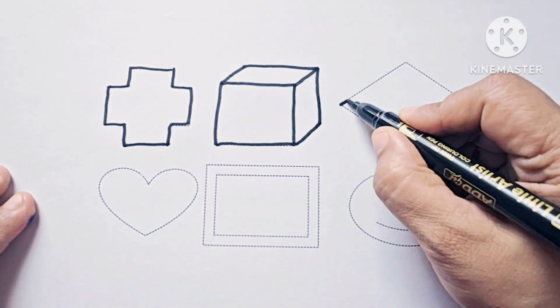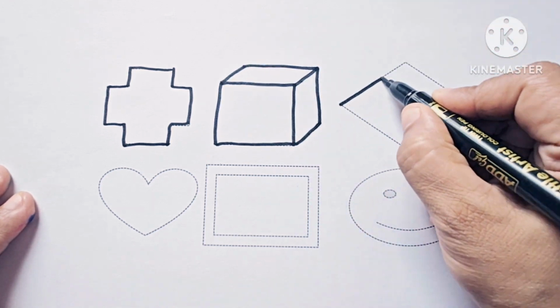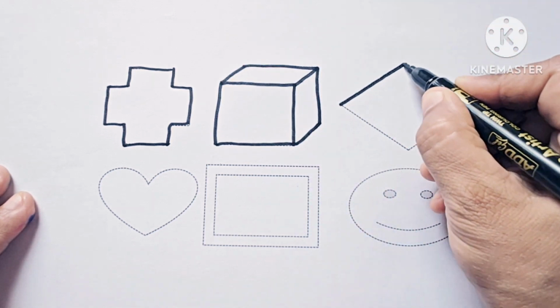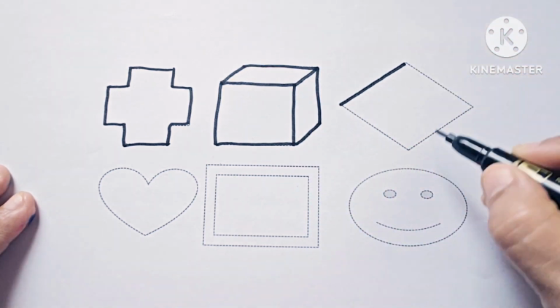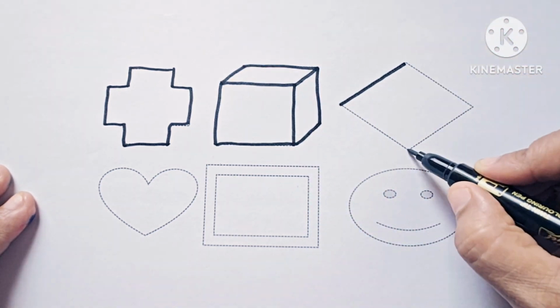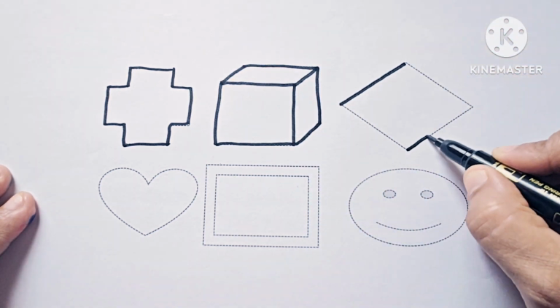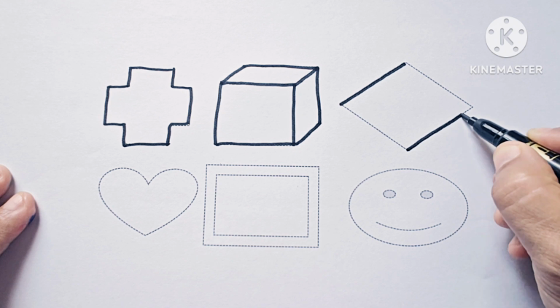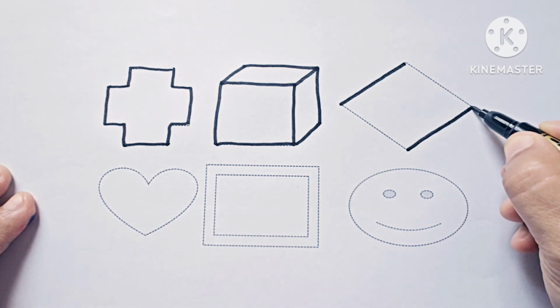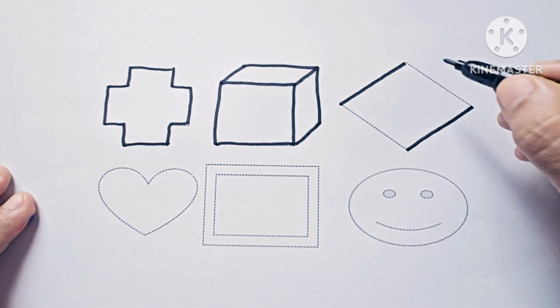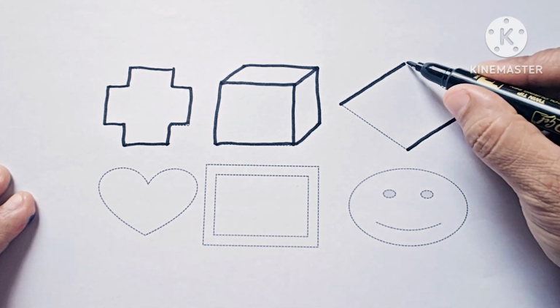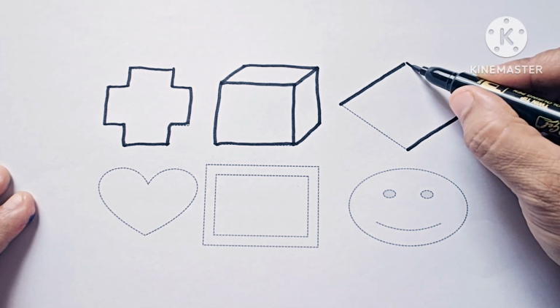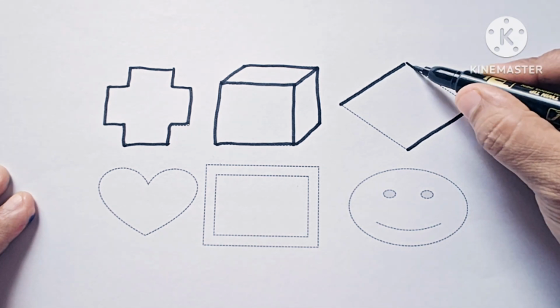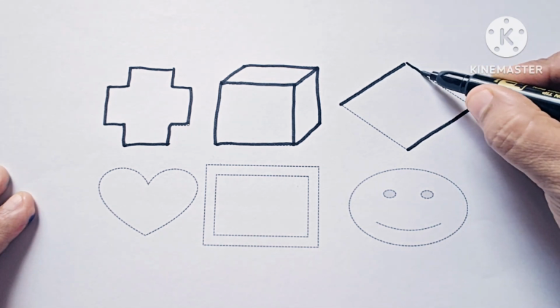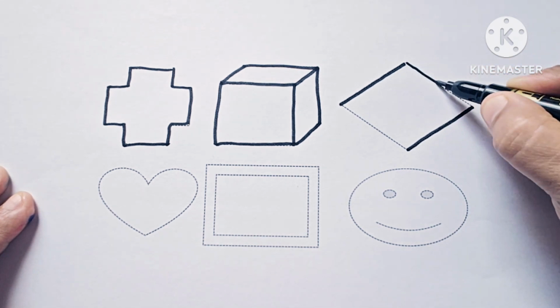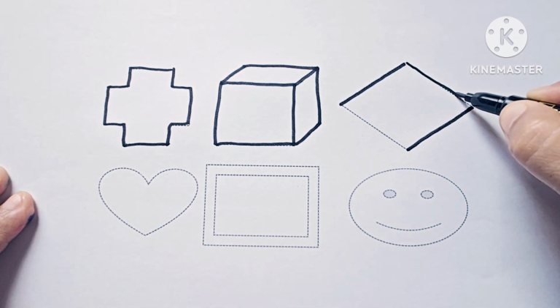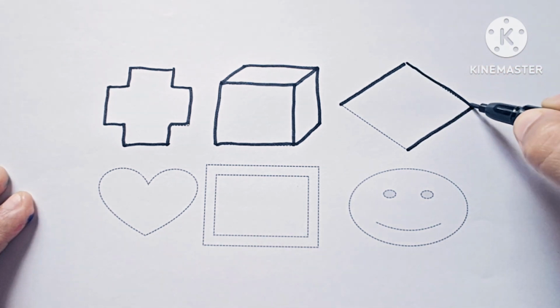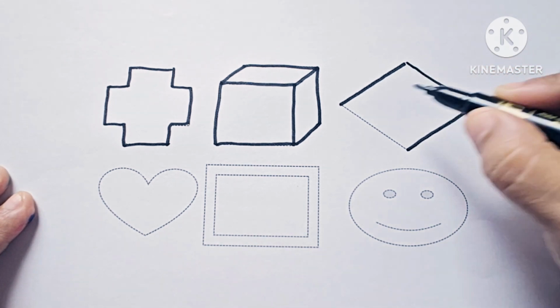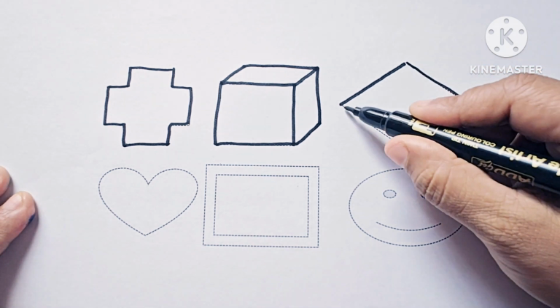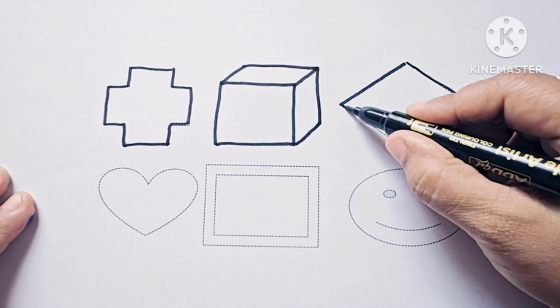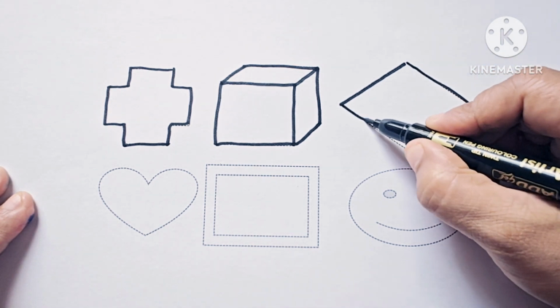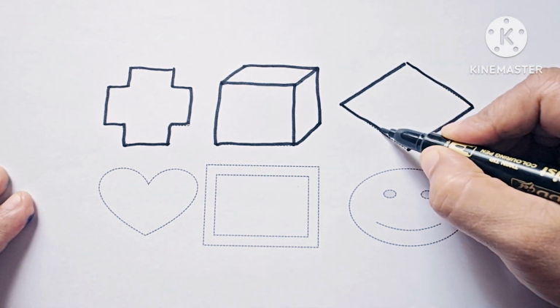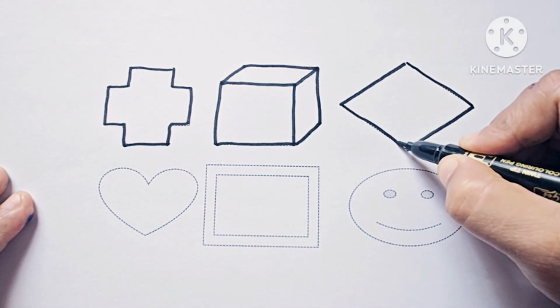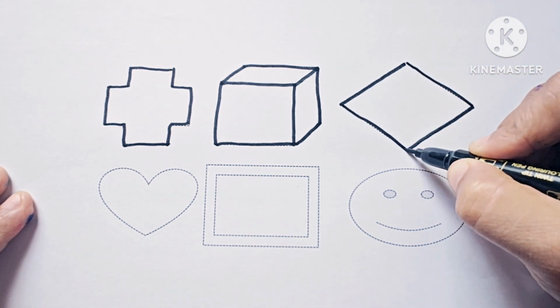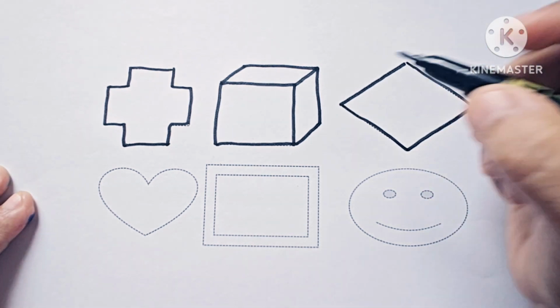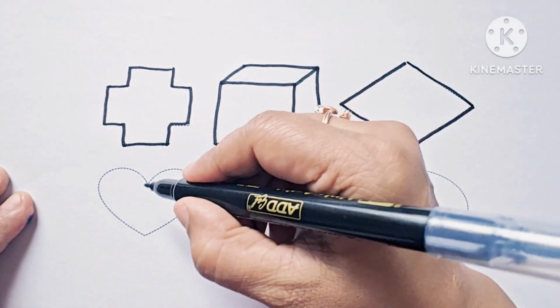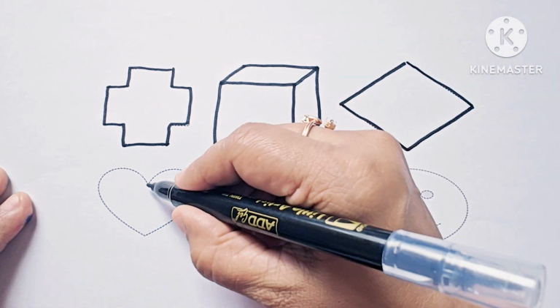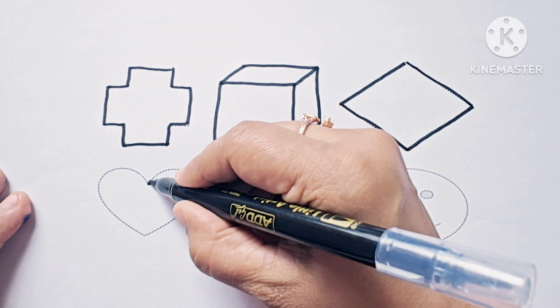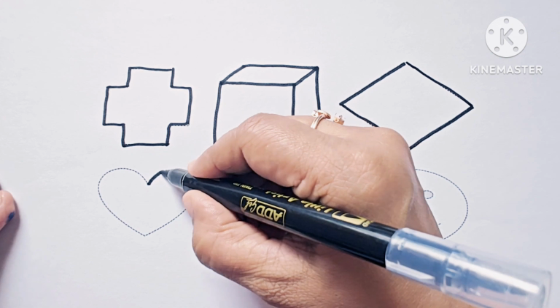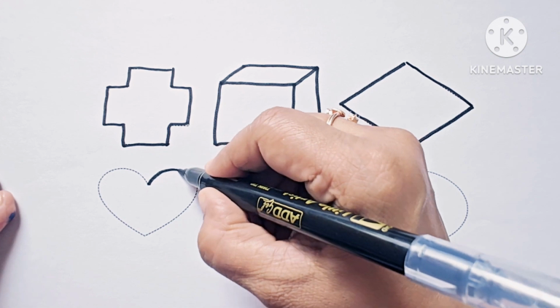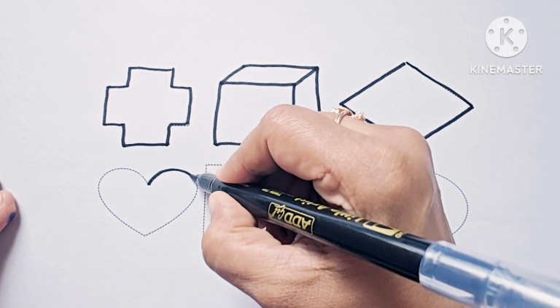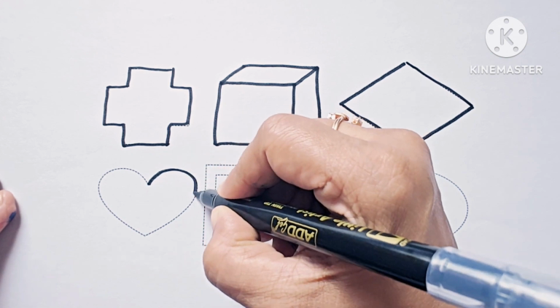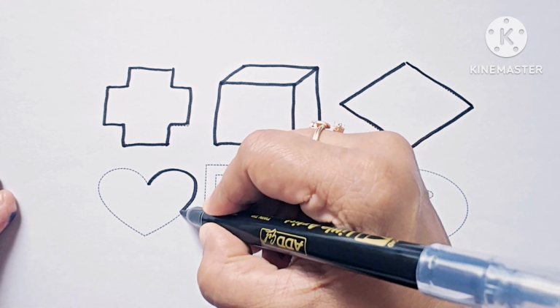This is rhombus. It is also called diamond. It has four sides and it is a two-dimensional shape. This shape is heart.